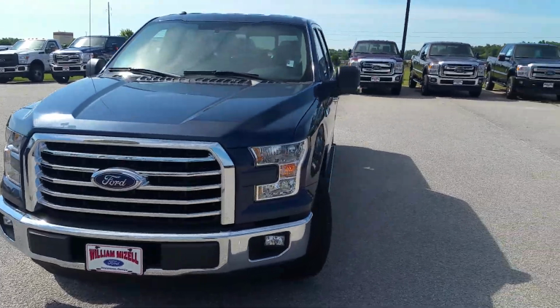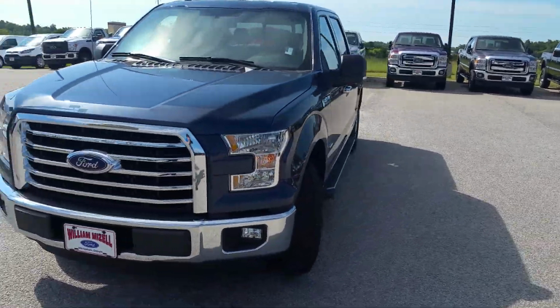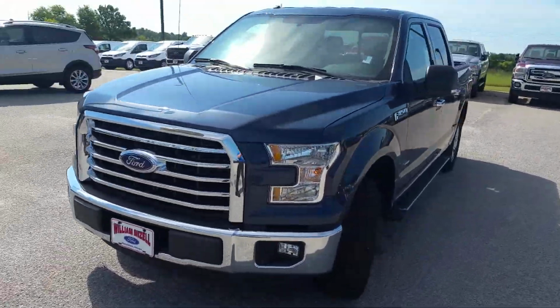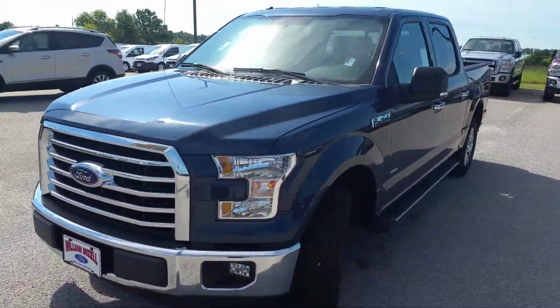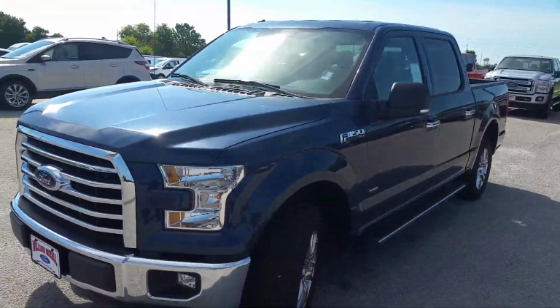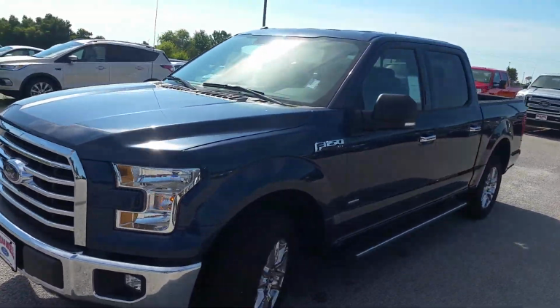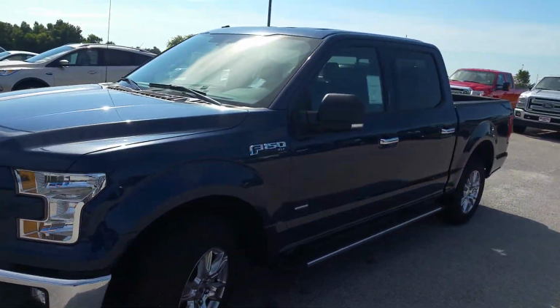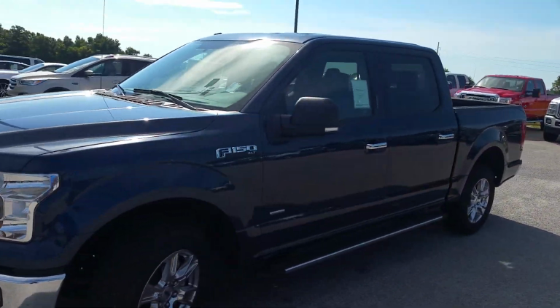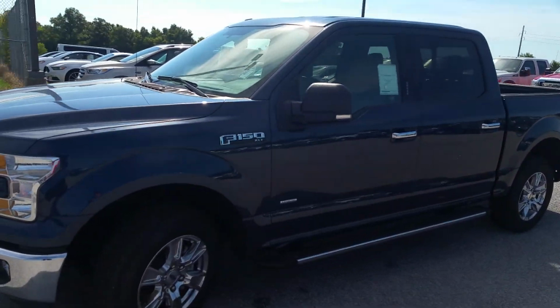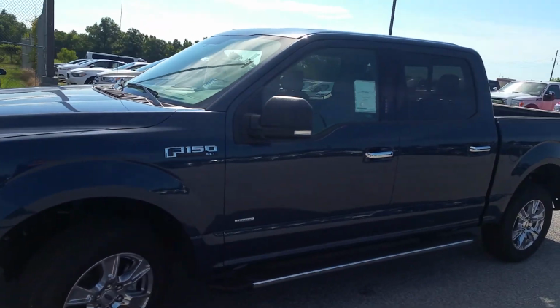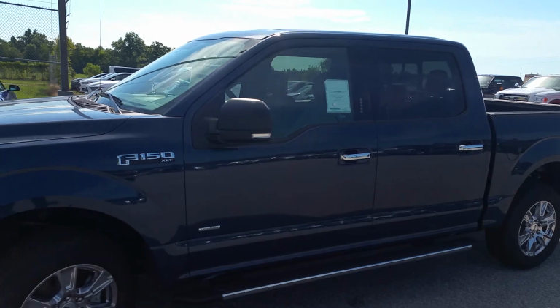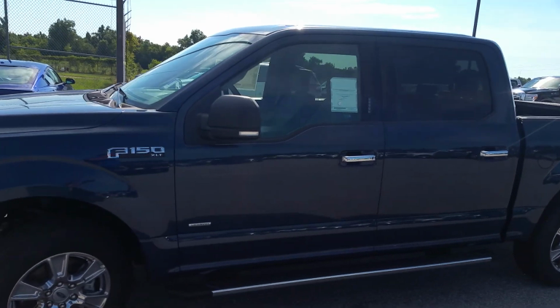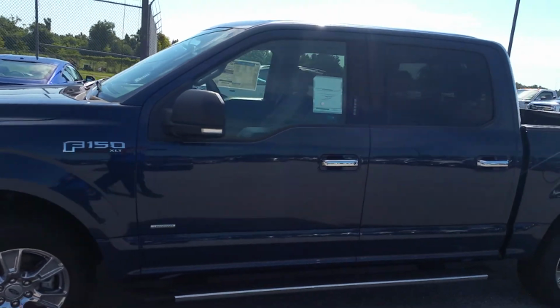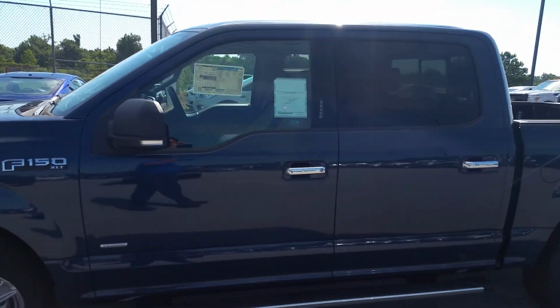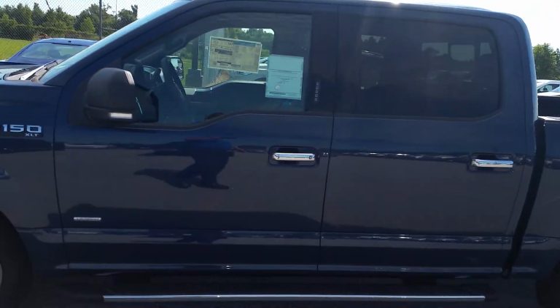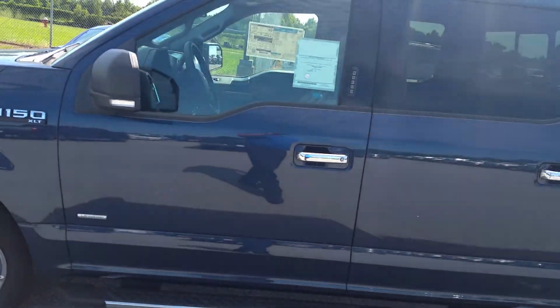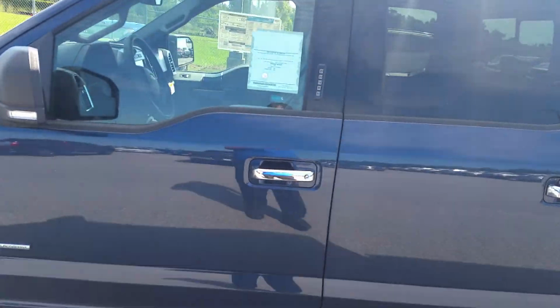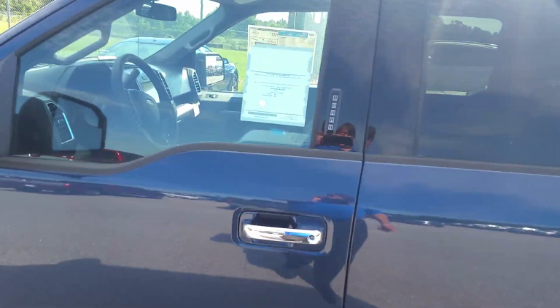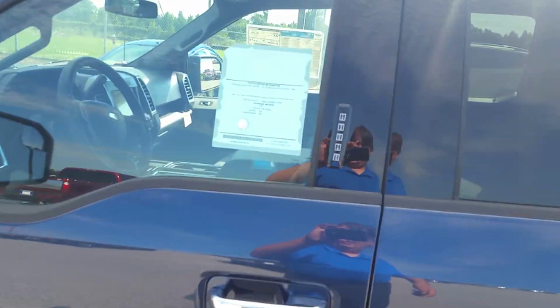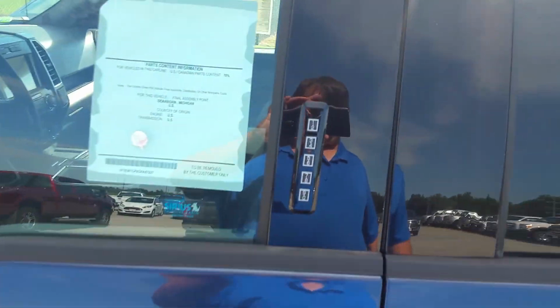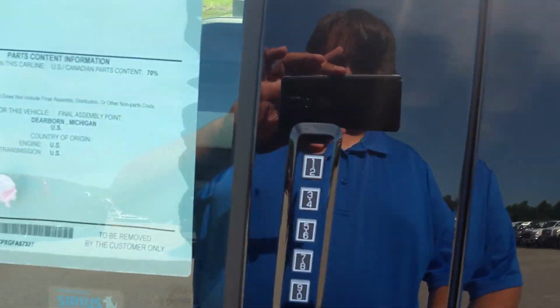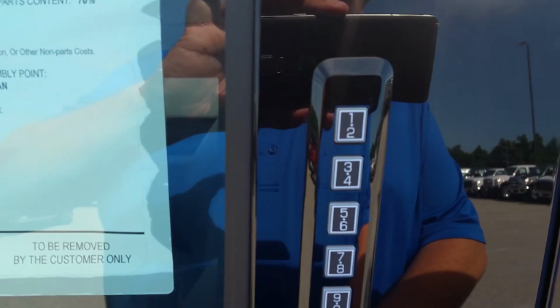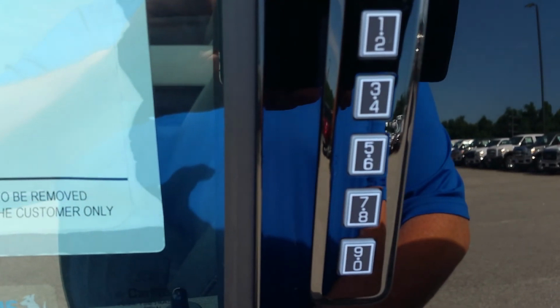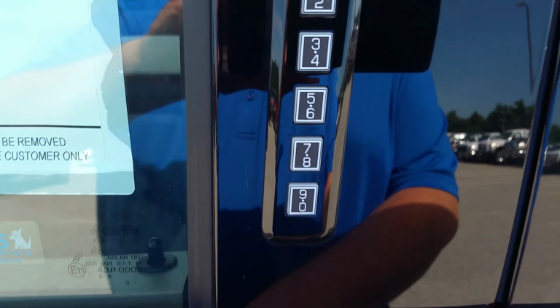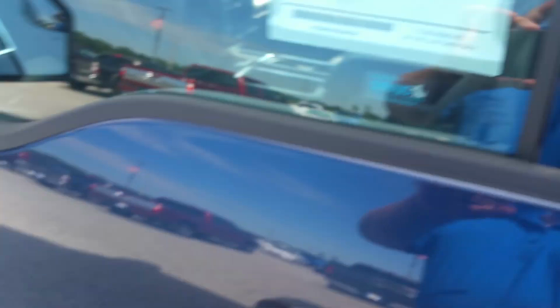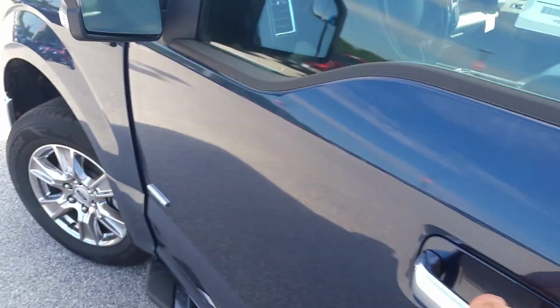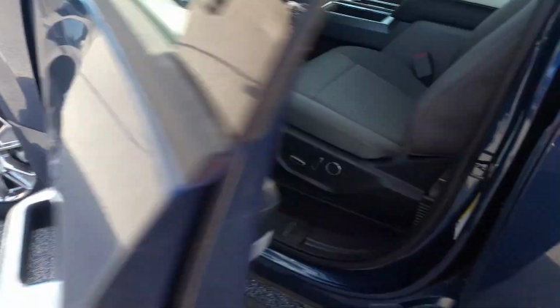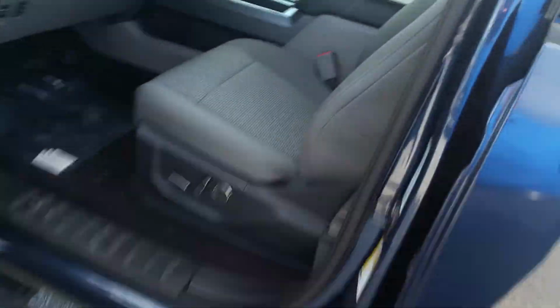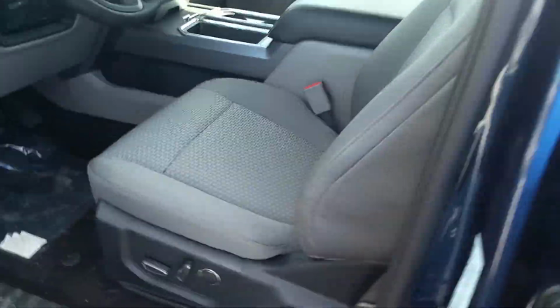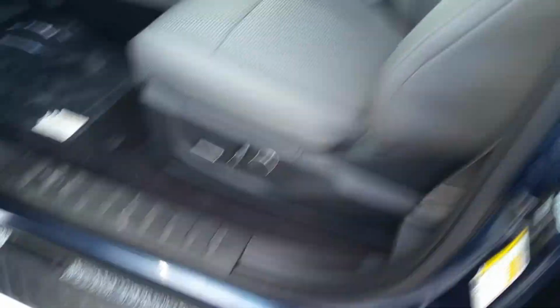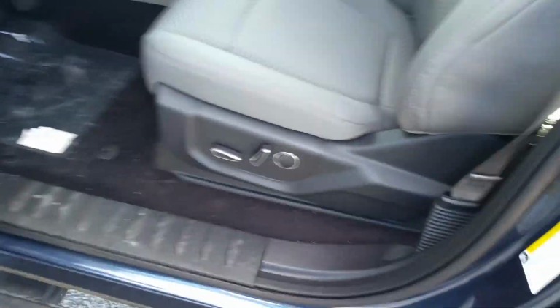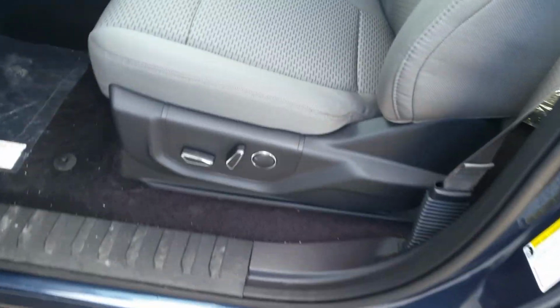Now, one of the nice things here — go ahead and lock these doors real quick. It does have remote start. You'll see up here on the door it has a security code for the door.